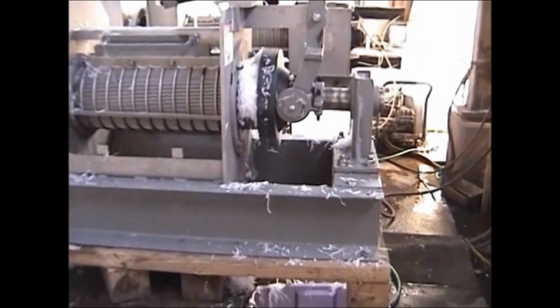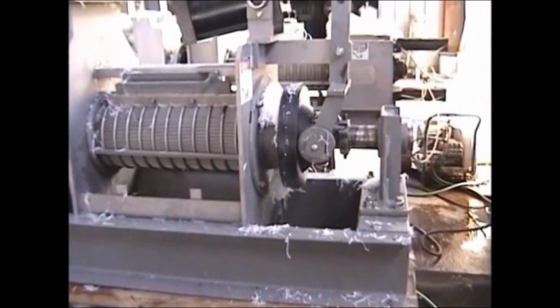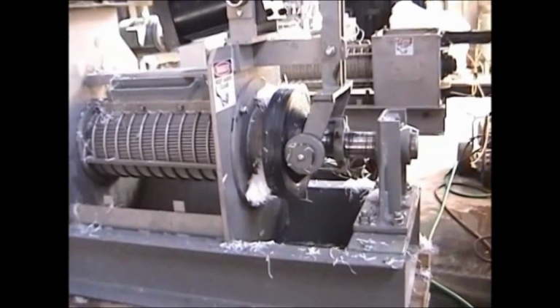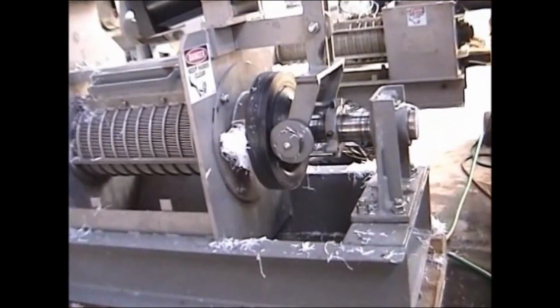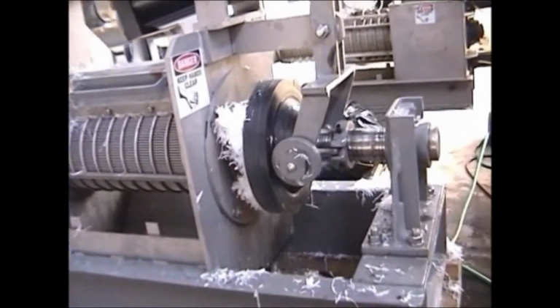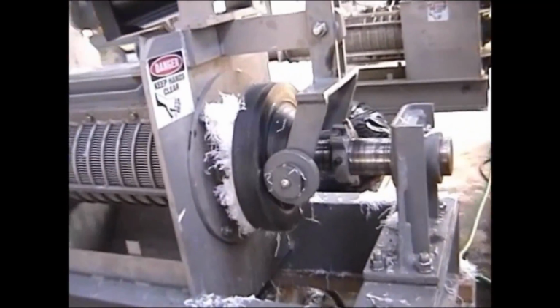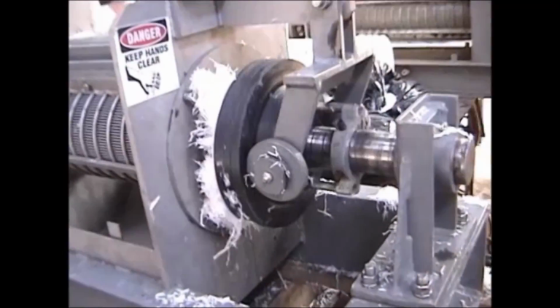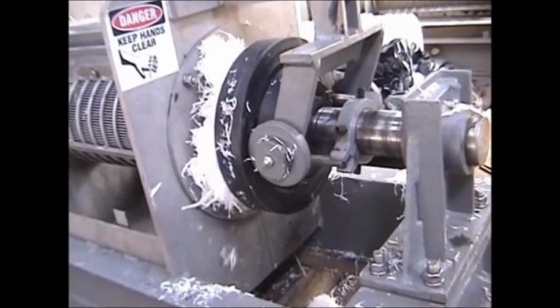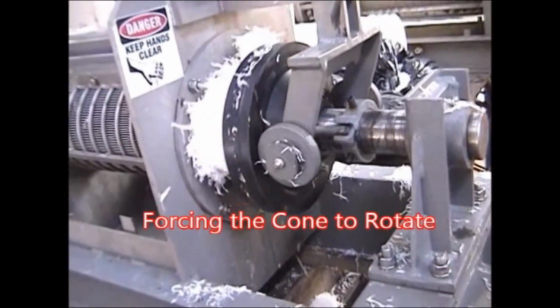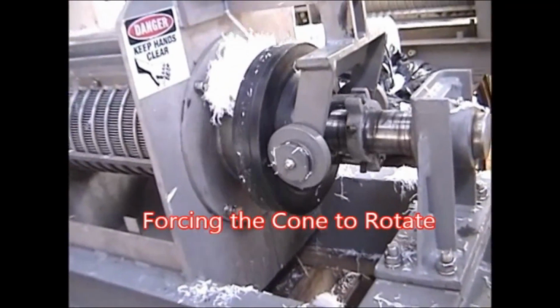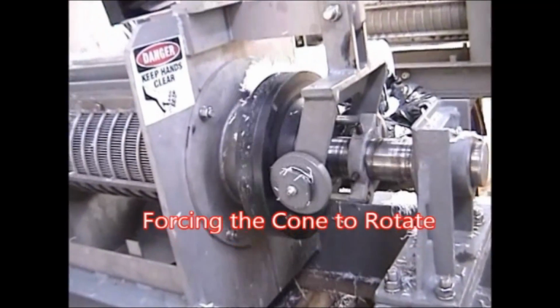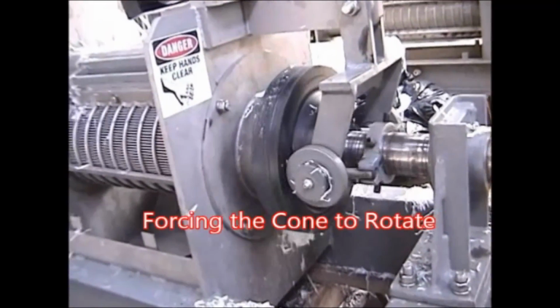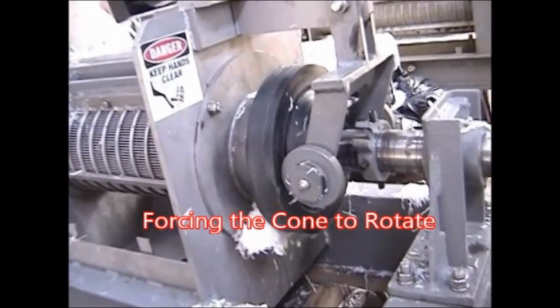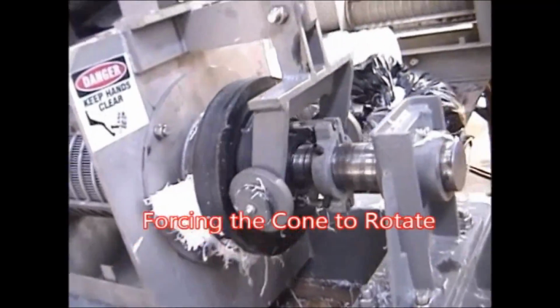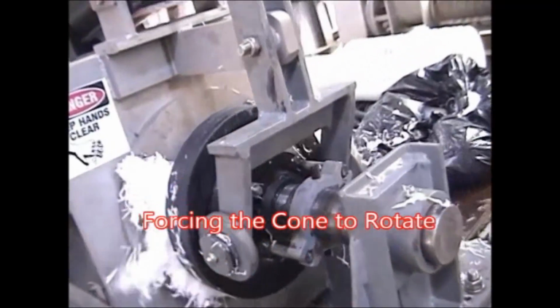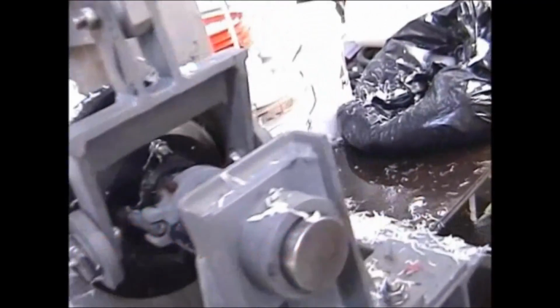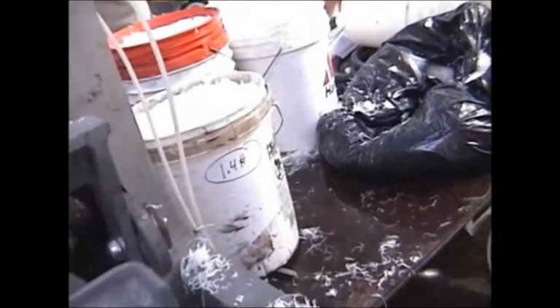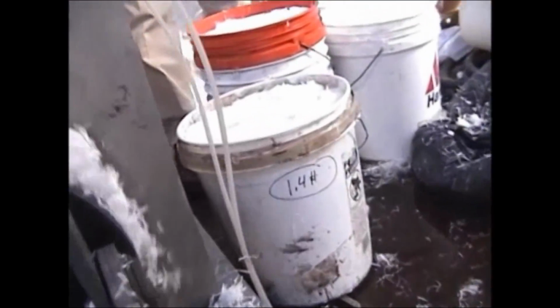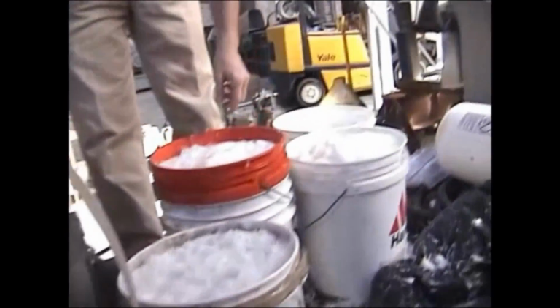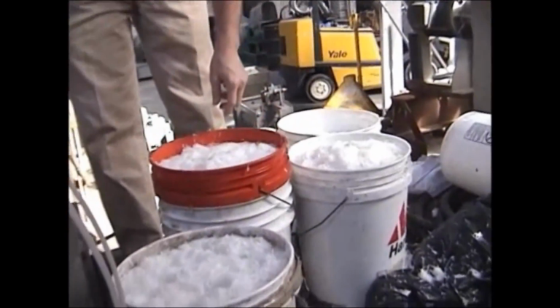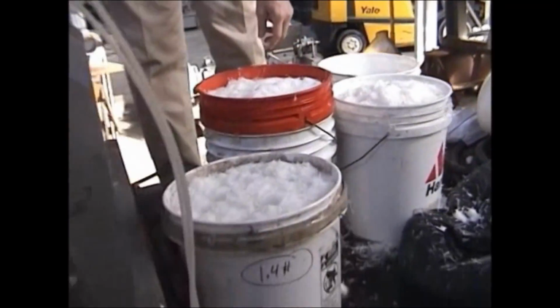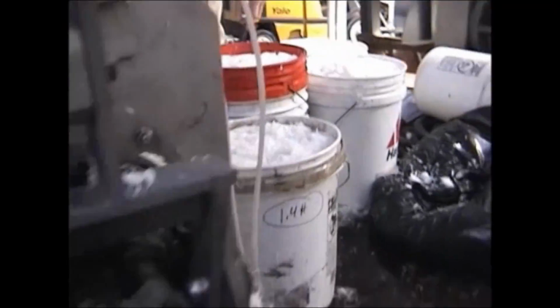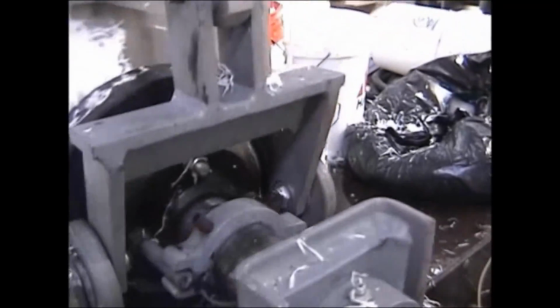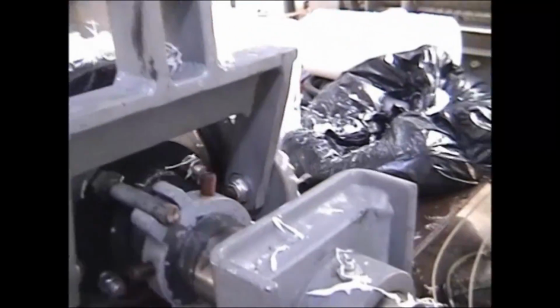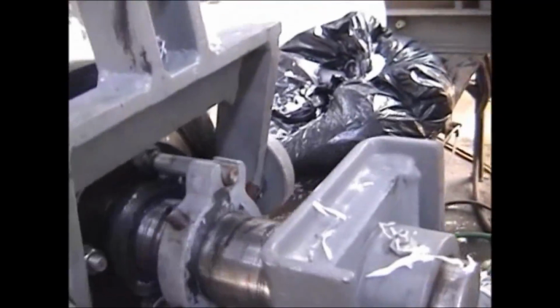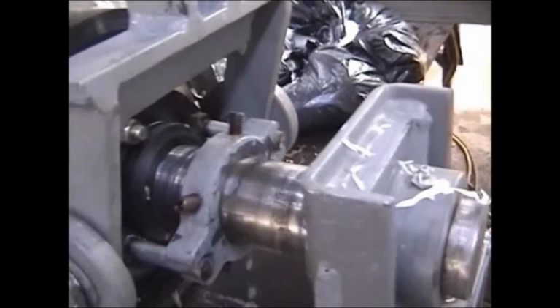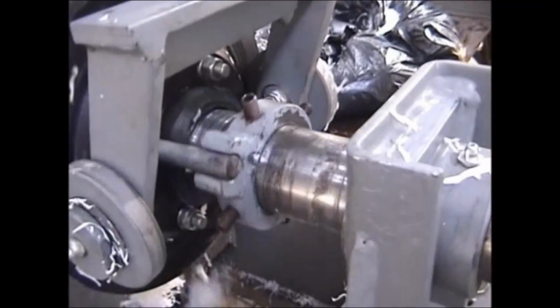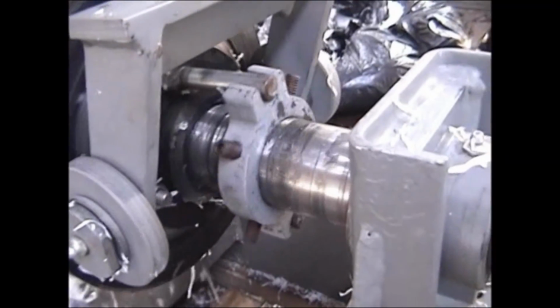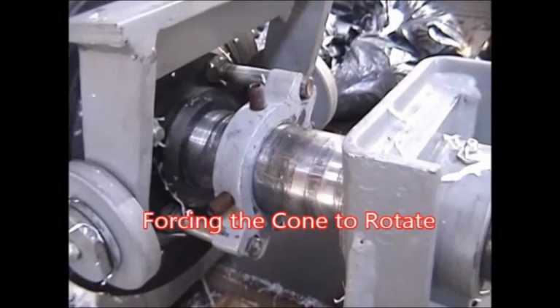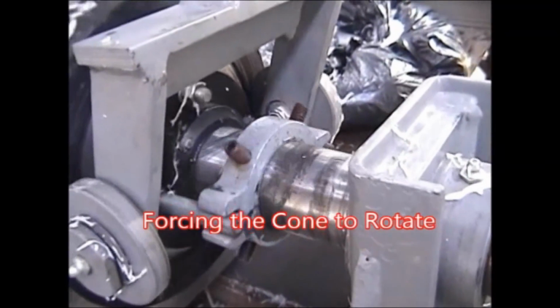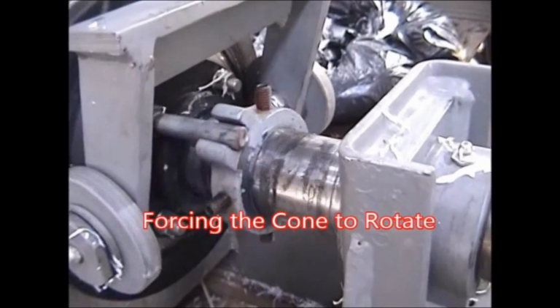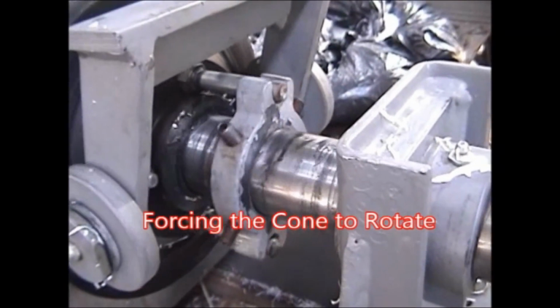We're starting phase three of the testing, and the last phase. We haven't changed anything except we have four buckets this time, and this clutch collar on the screw shaft.